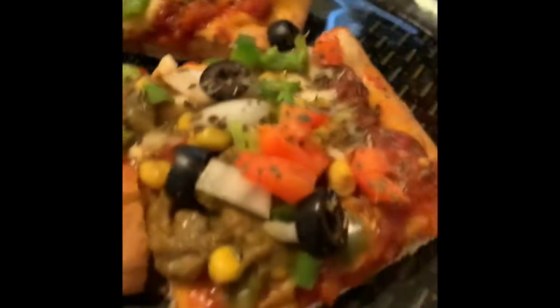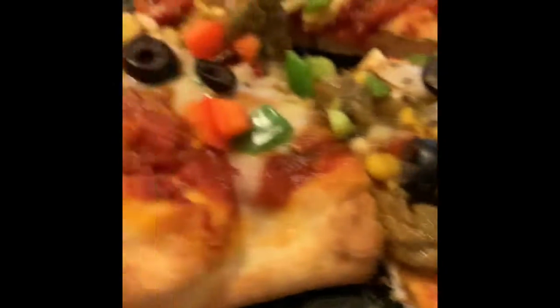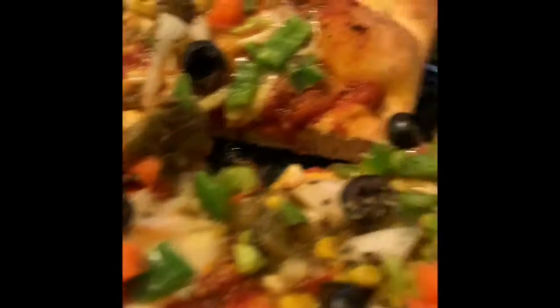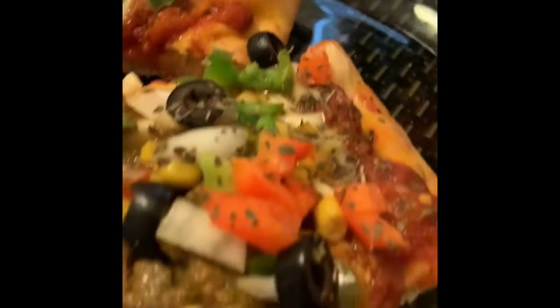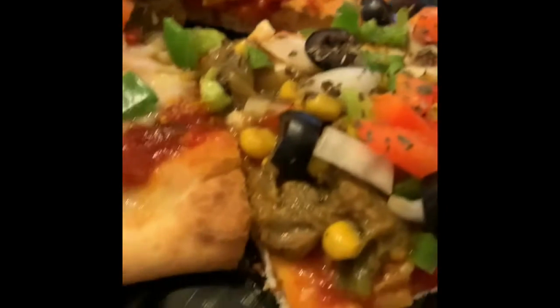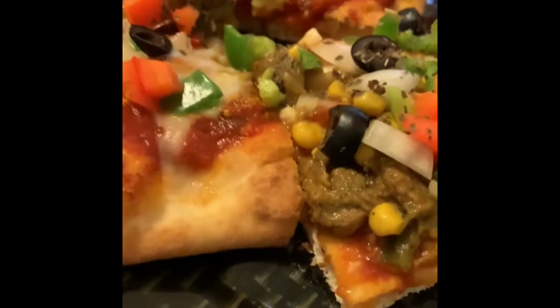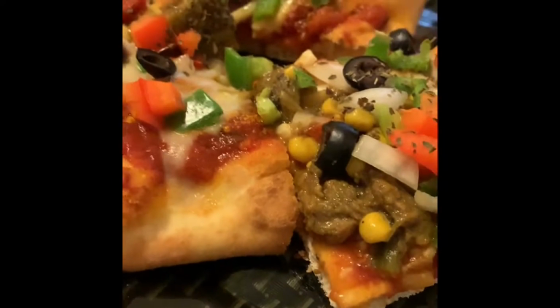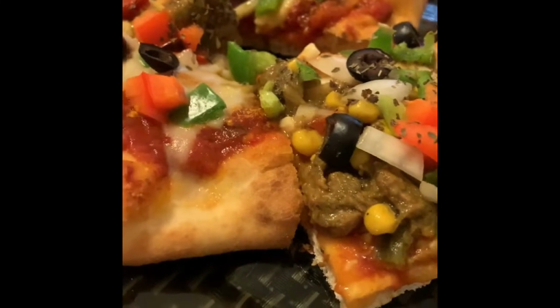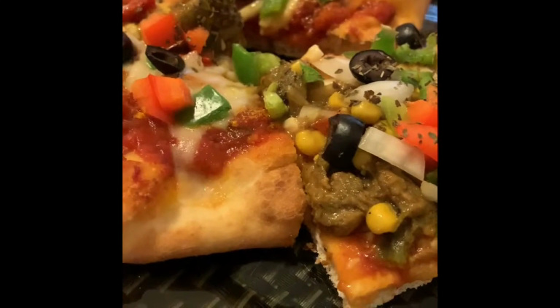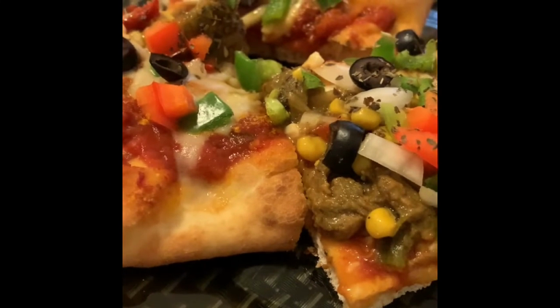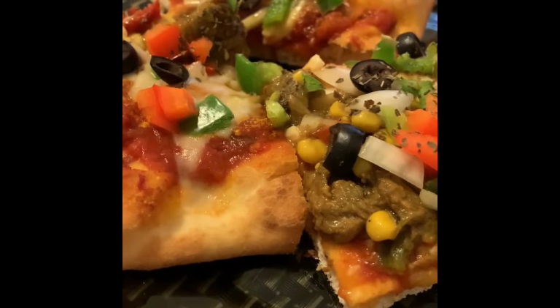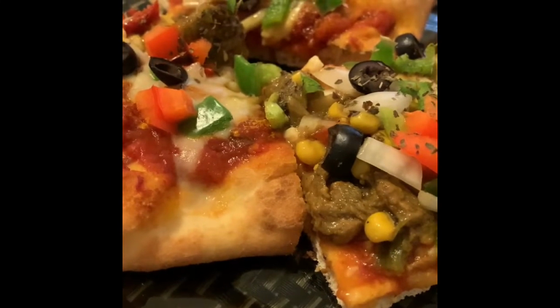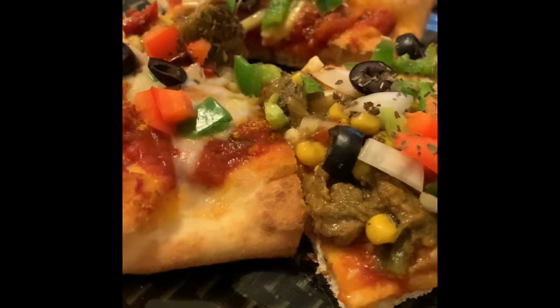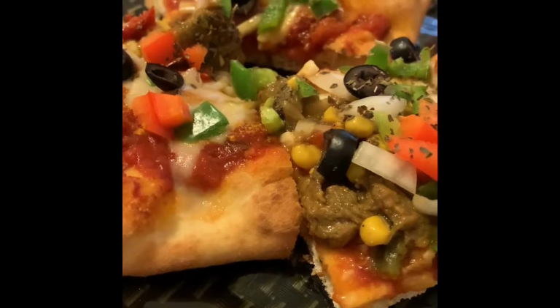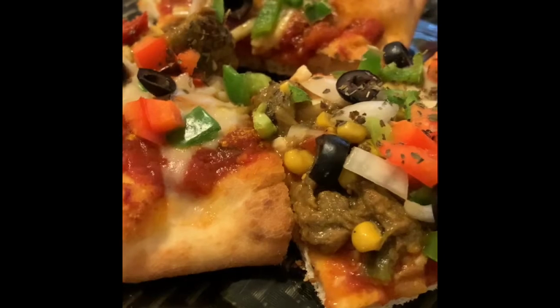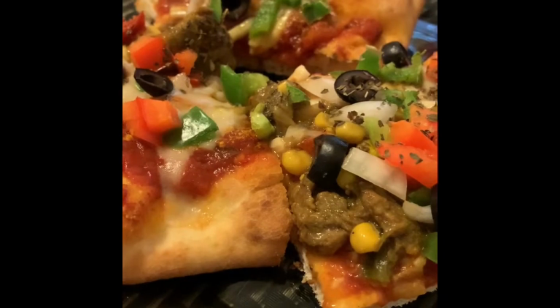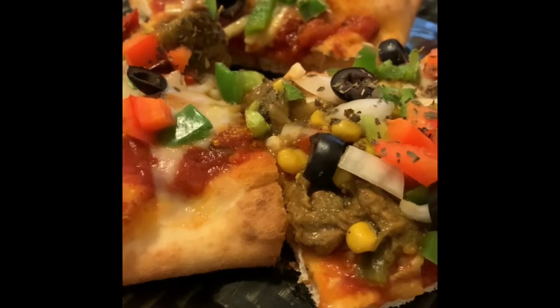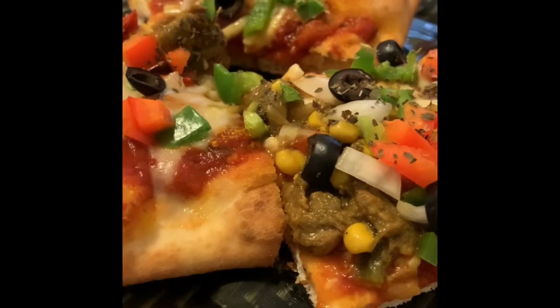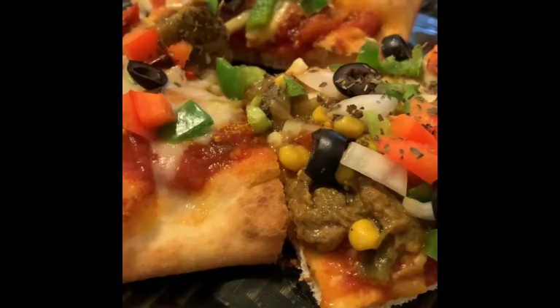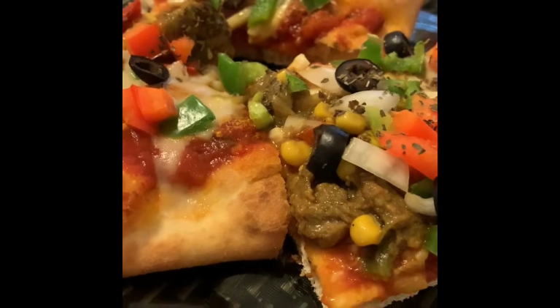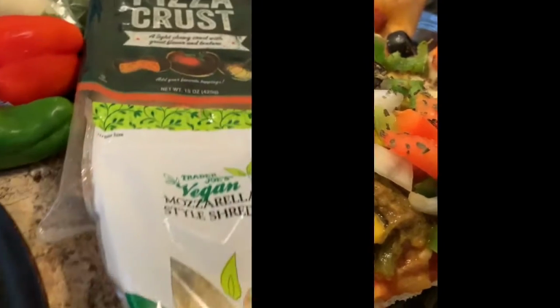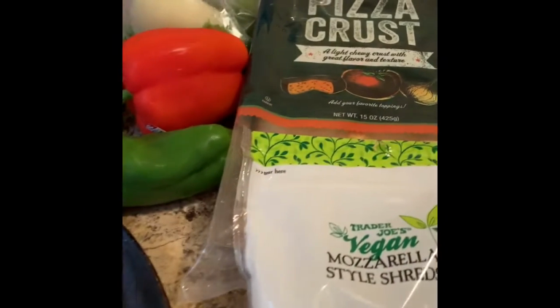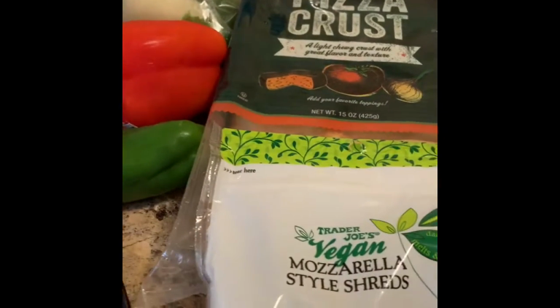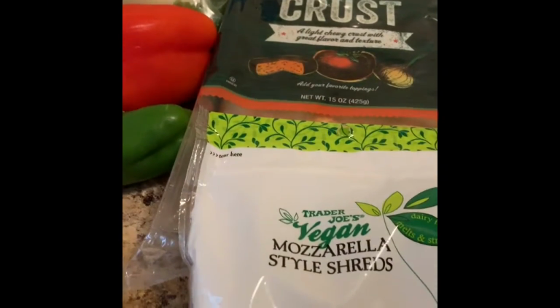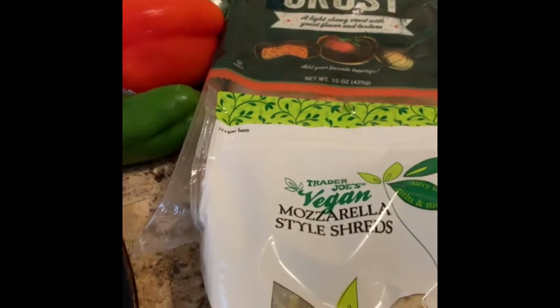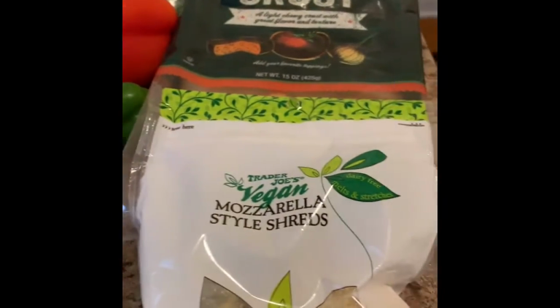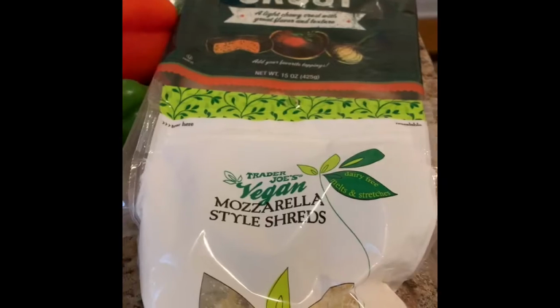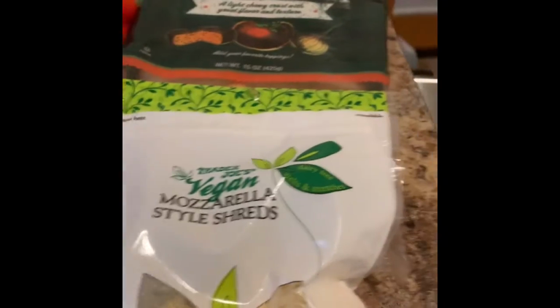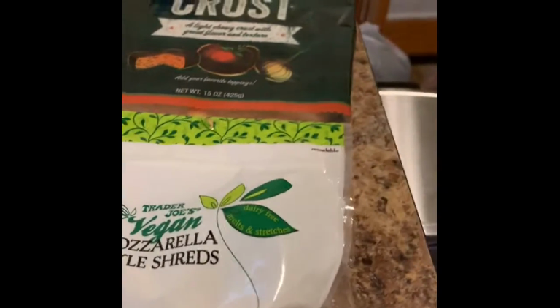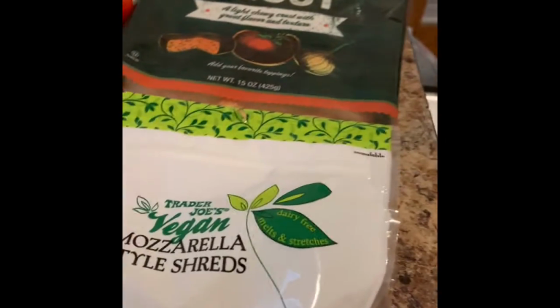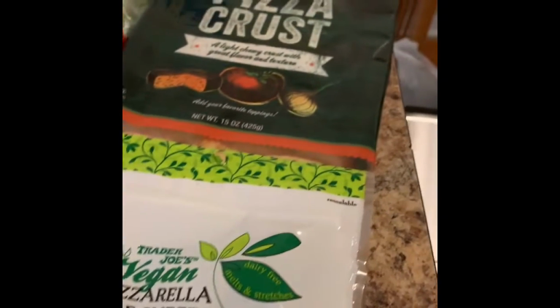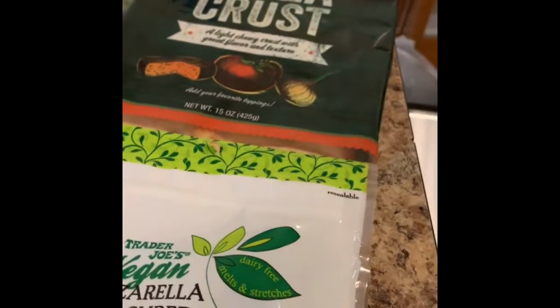If you want to see how I create this, stay tuned — like, comment, and share, and please subscribe, it really helps. I thought I would show you what I'm going to be putting on my vegan pizza — it's a veggie pizza.